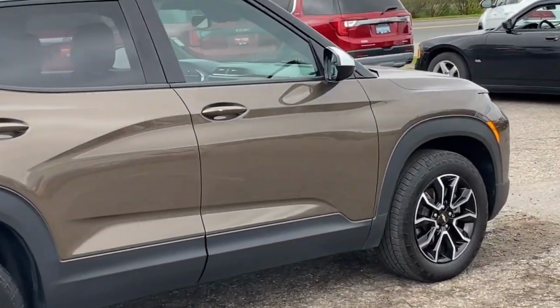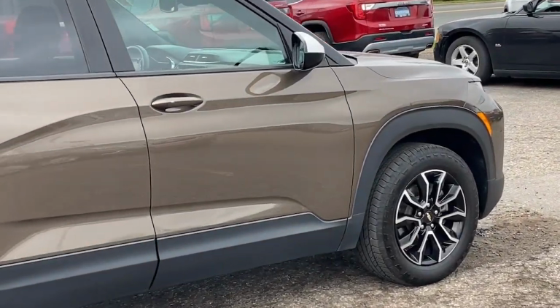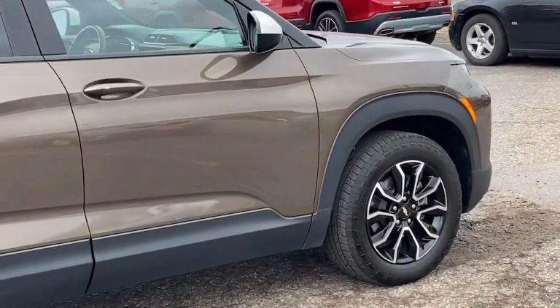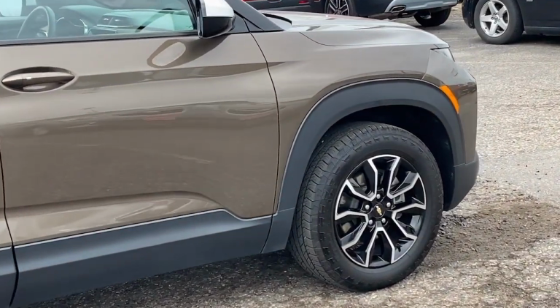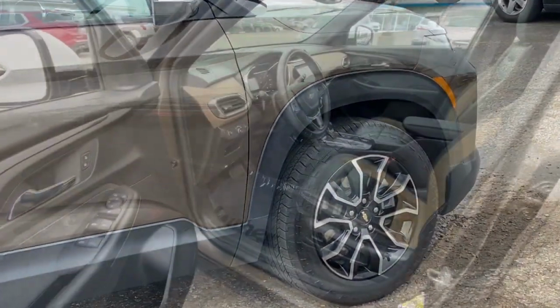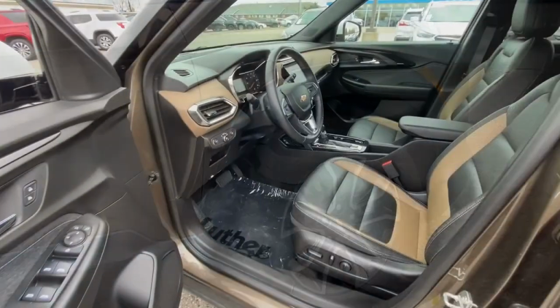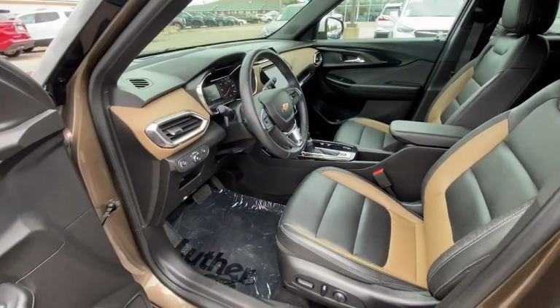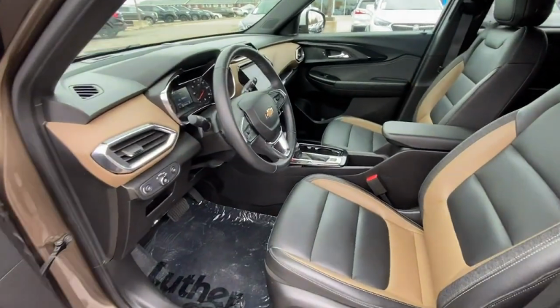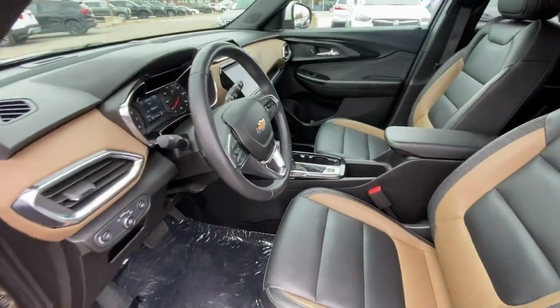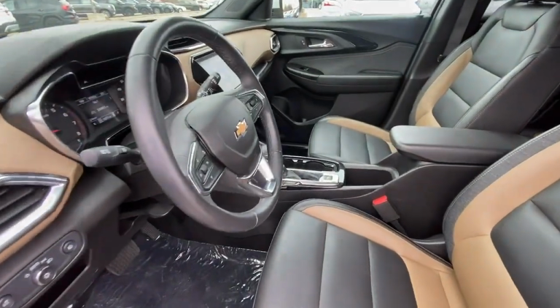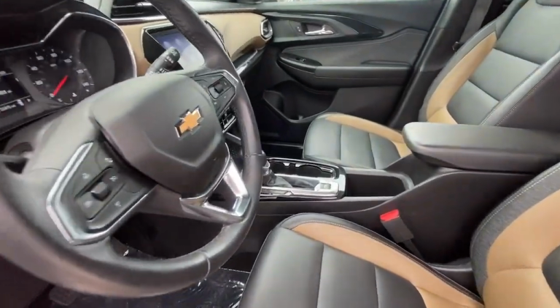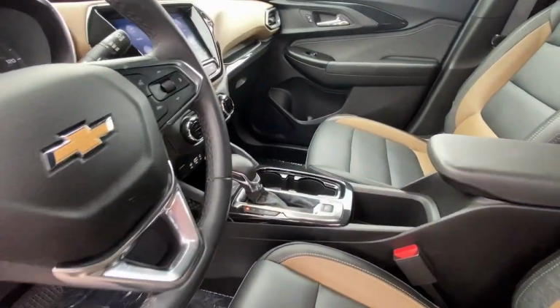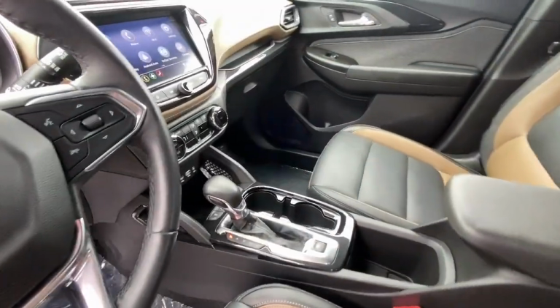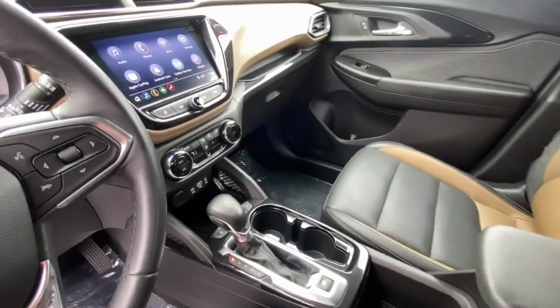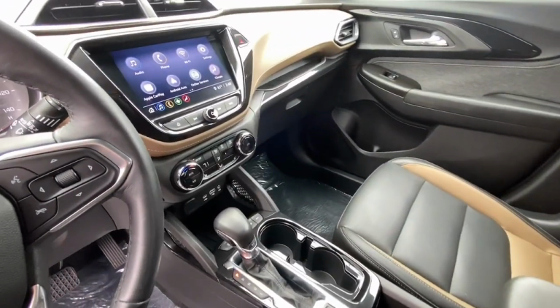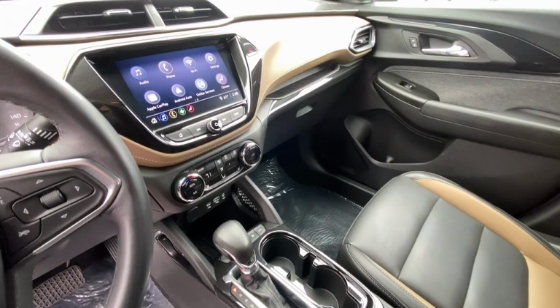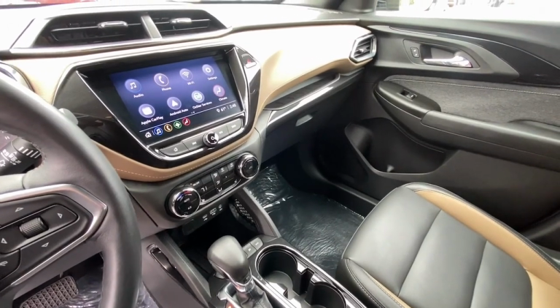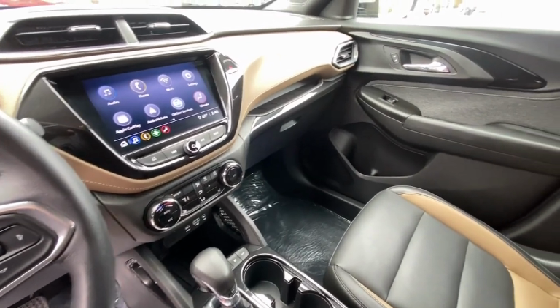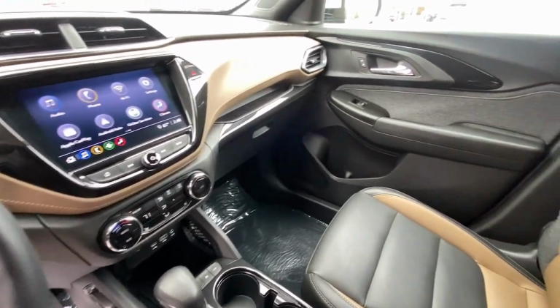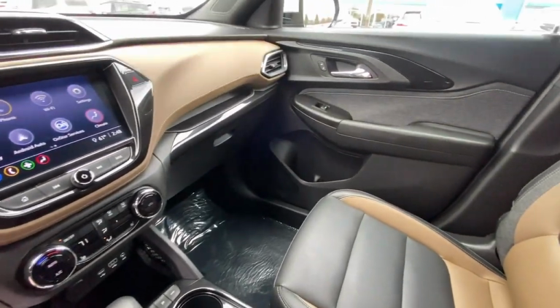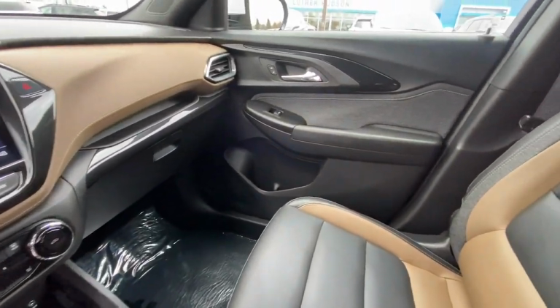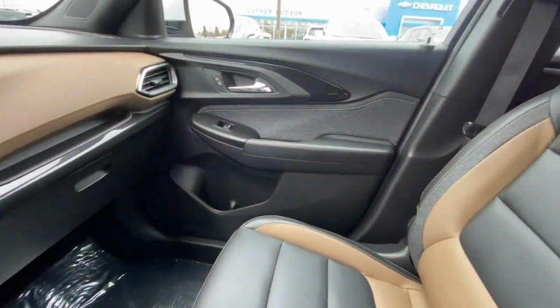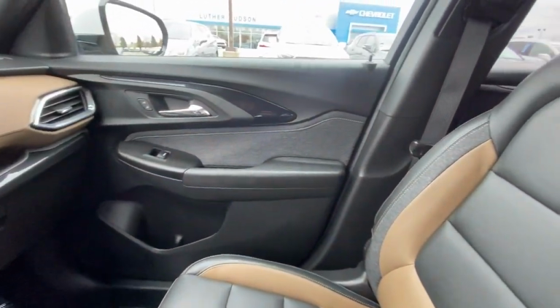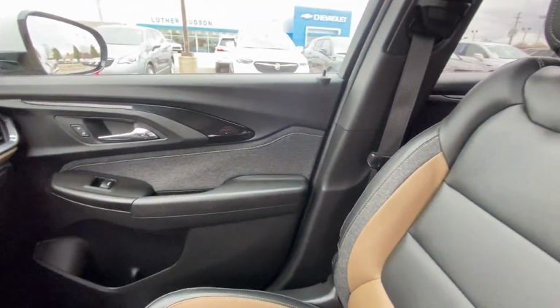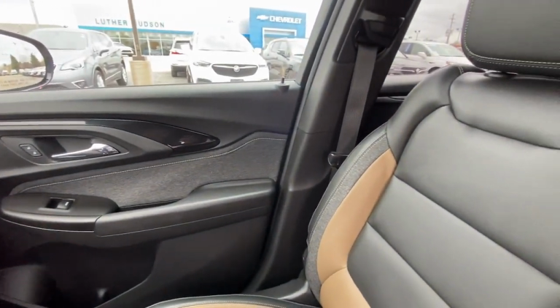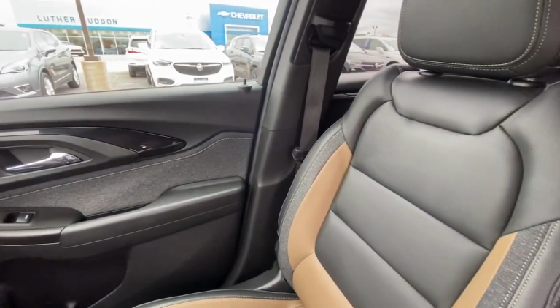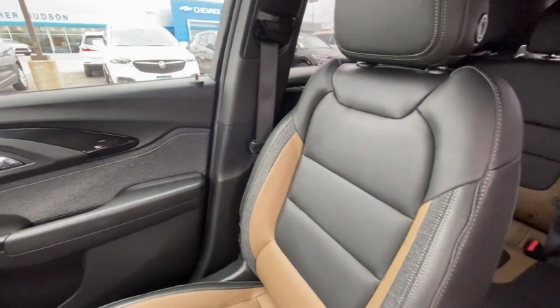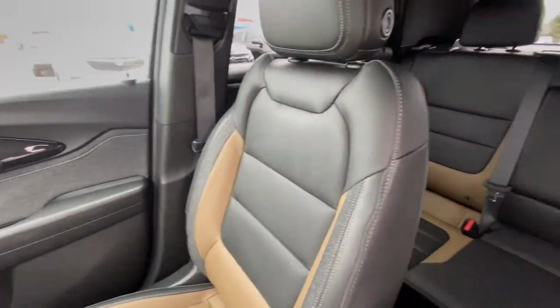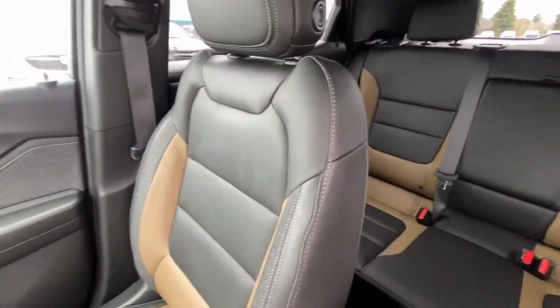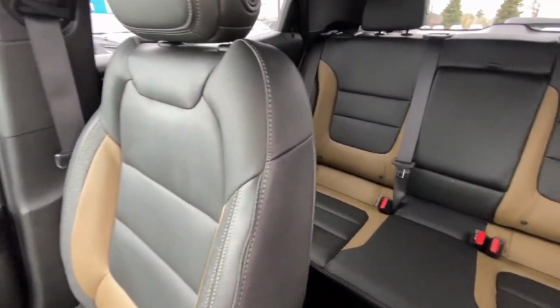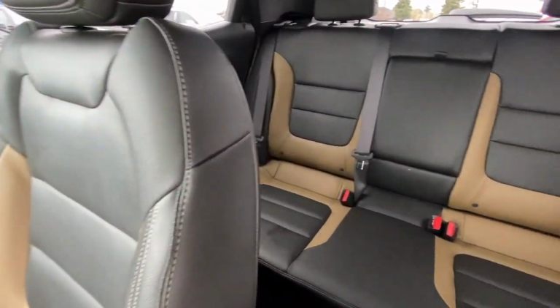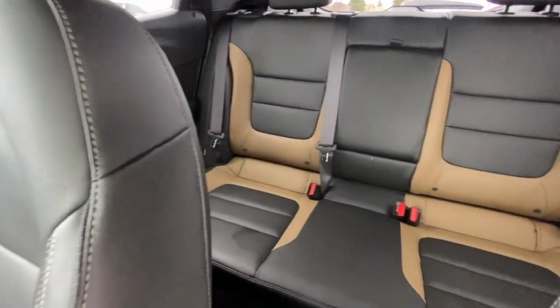Fold-flat seats let you make the most of this small SUV's surprisingly spacious interior. And you'll enjoy the journey more than ever before thanks to connected touchscreen infotainment and driver-assist safety tech. These are just some of the great options this vehicle comes with.